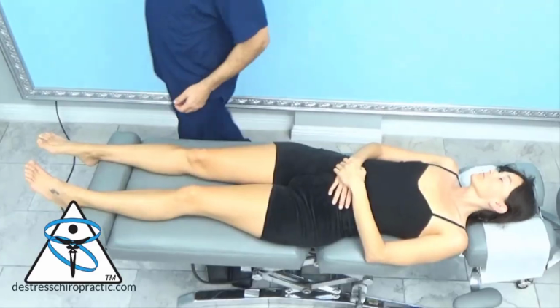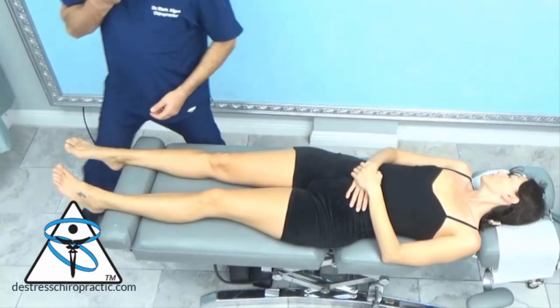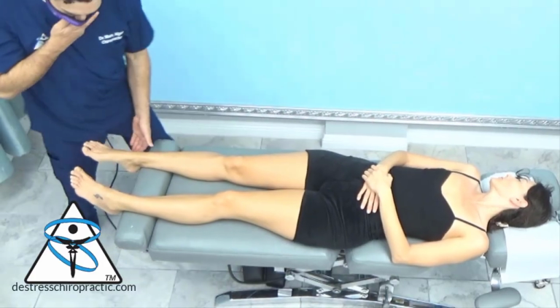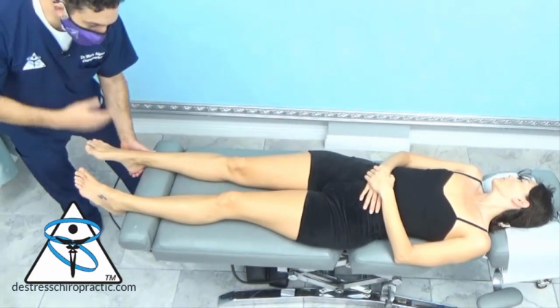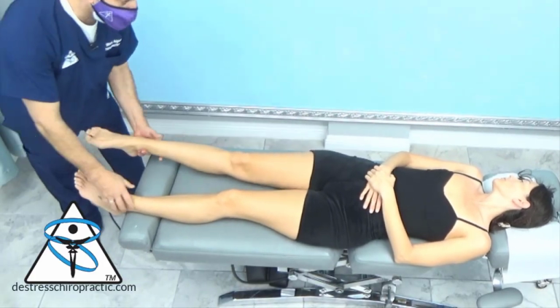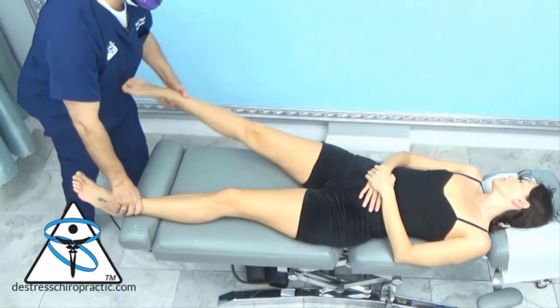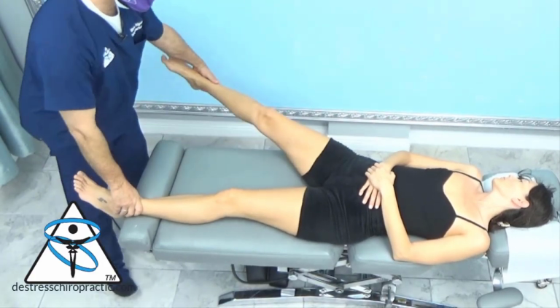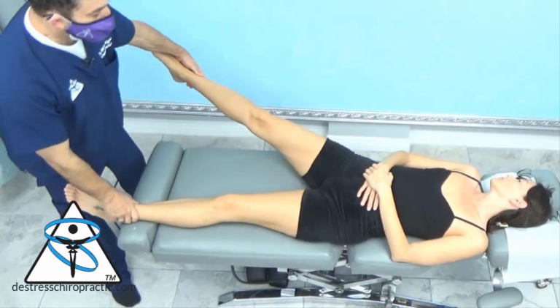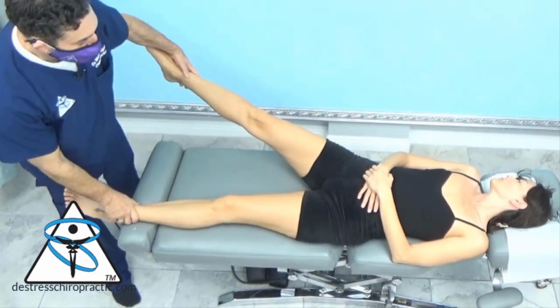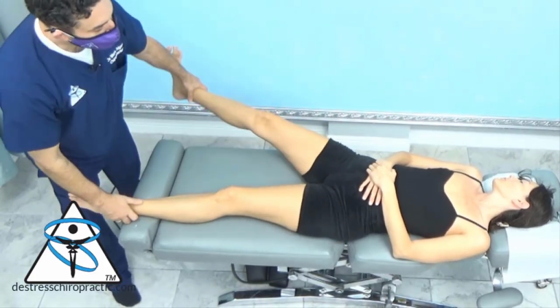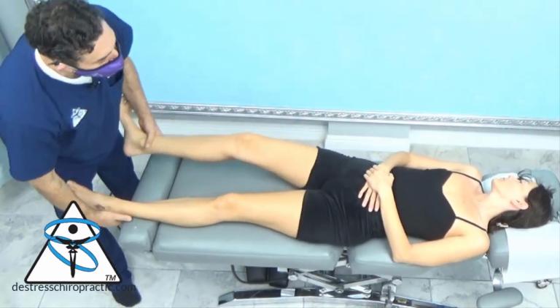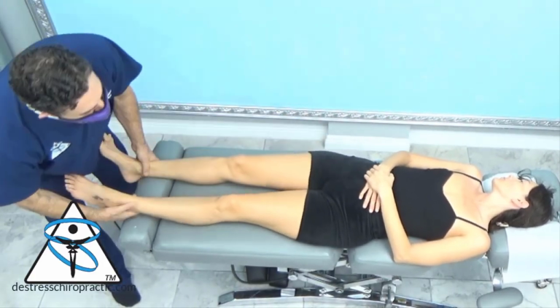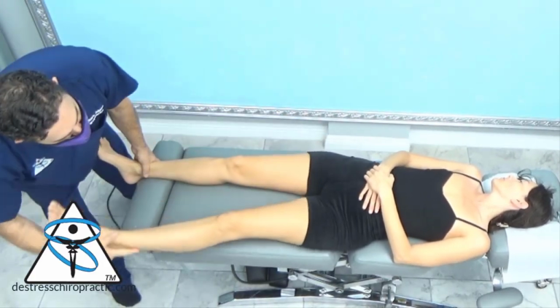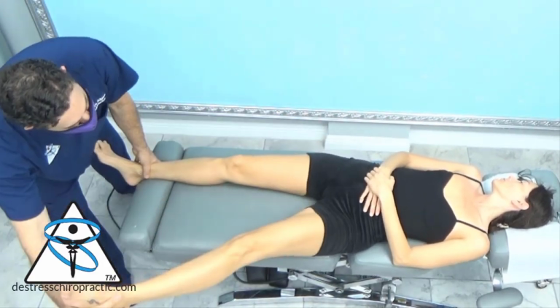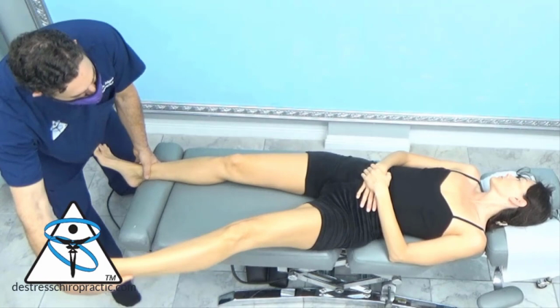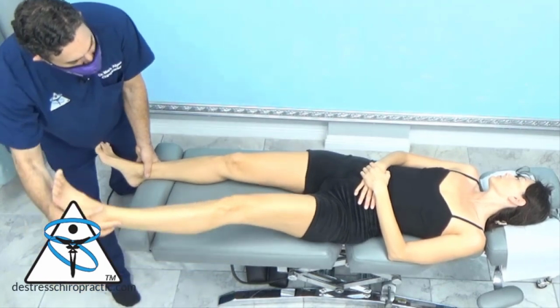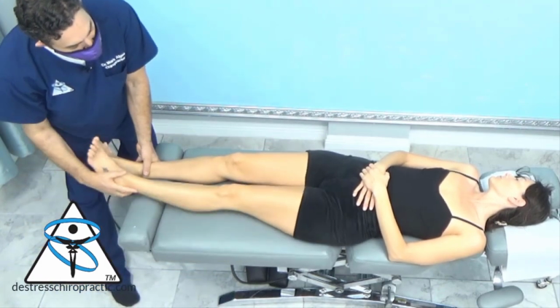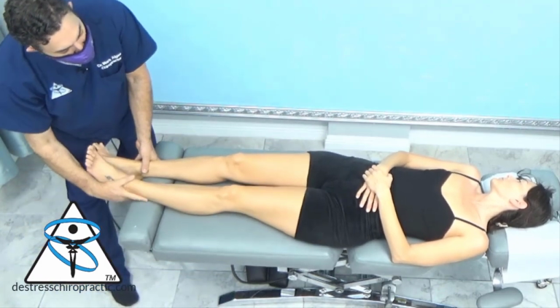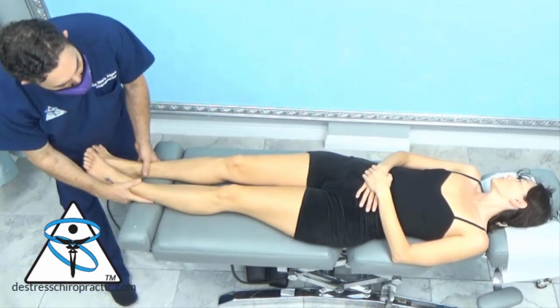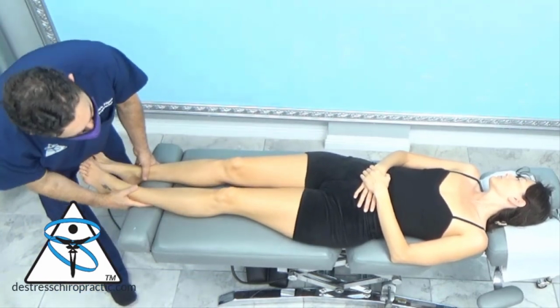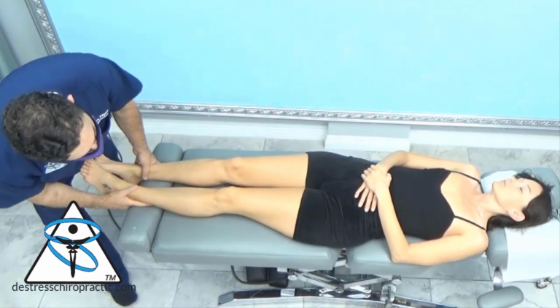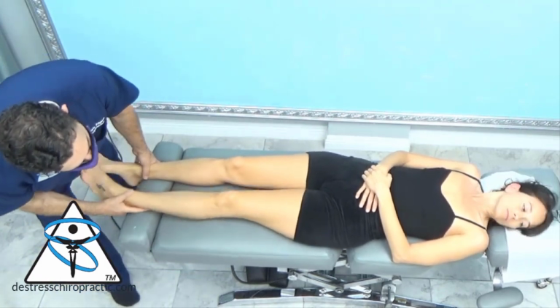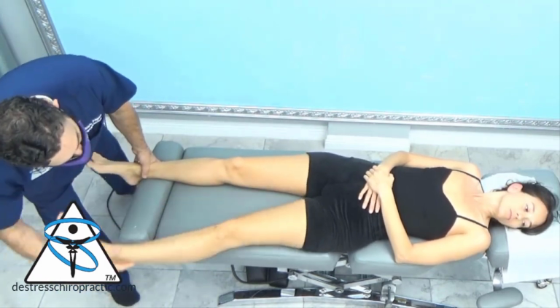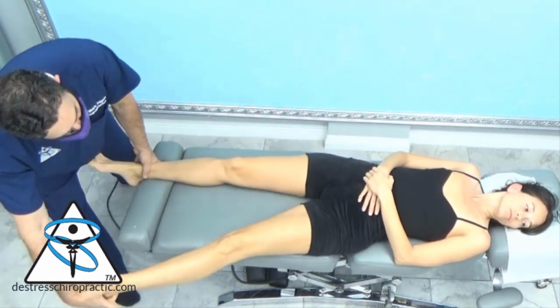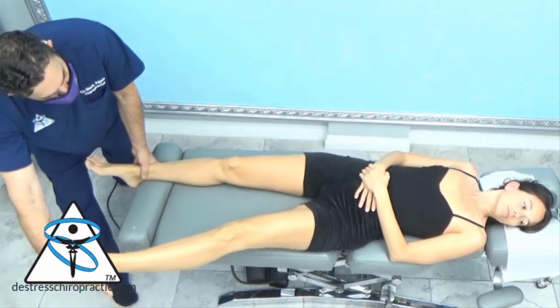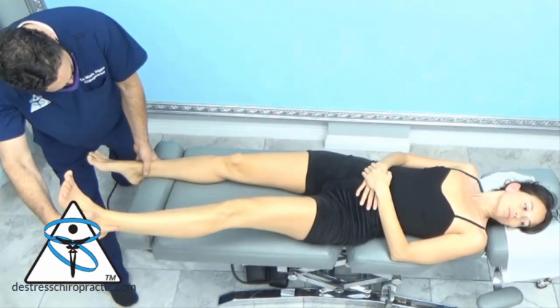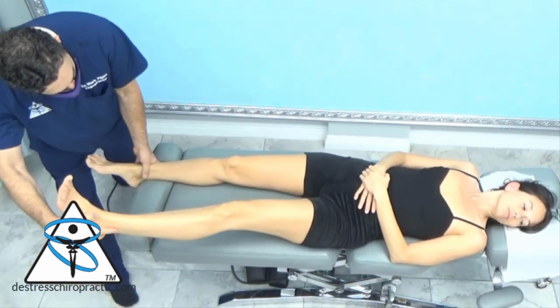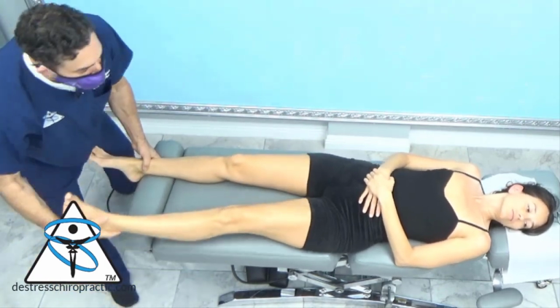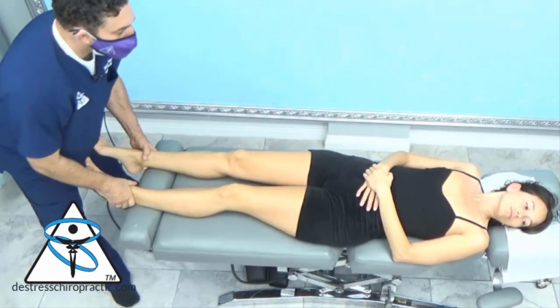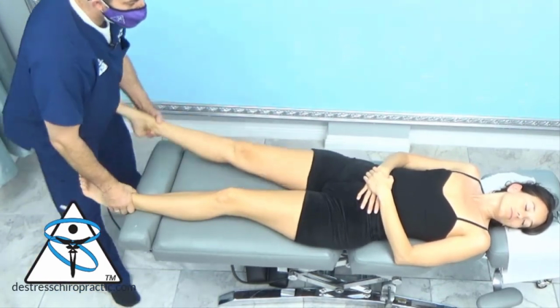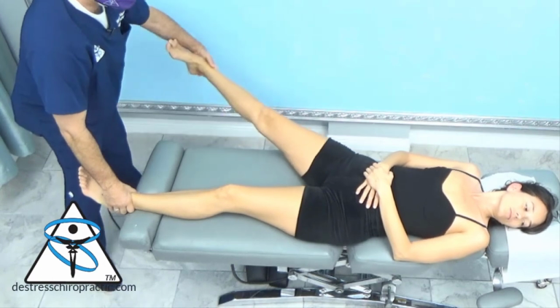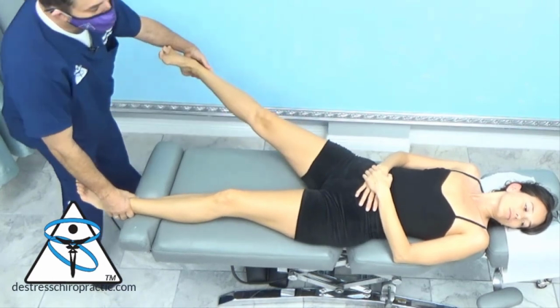This is to test asymmetrical tonic neck reflexes. Head in the direction and push out. Good — and they're normal.